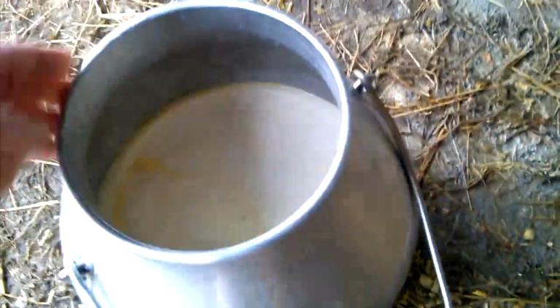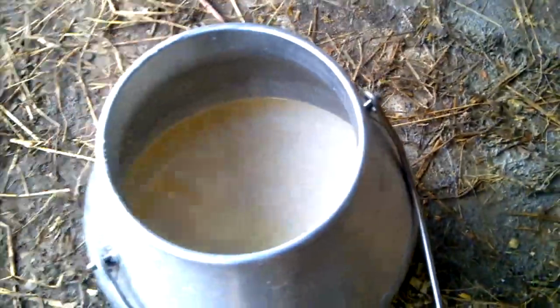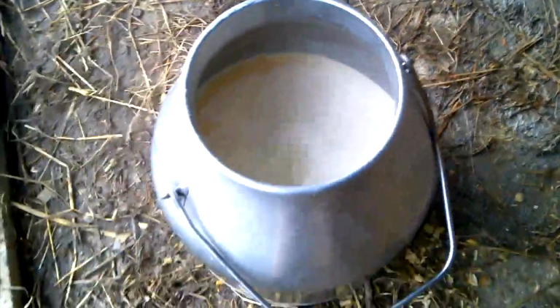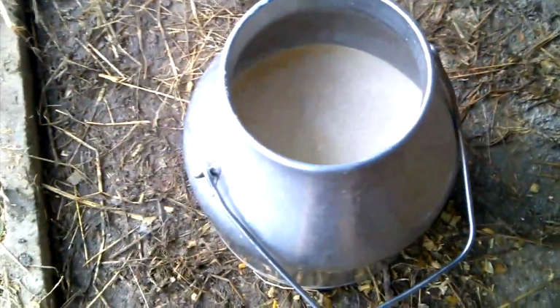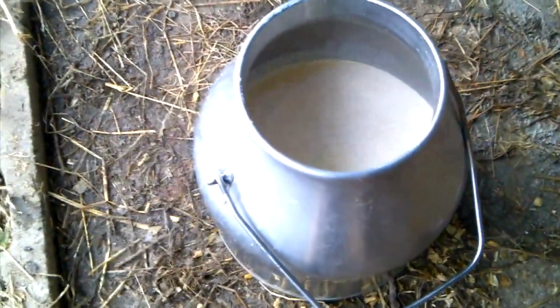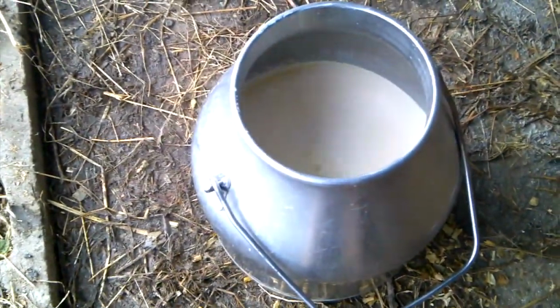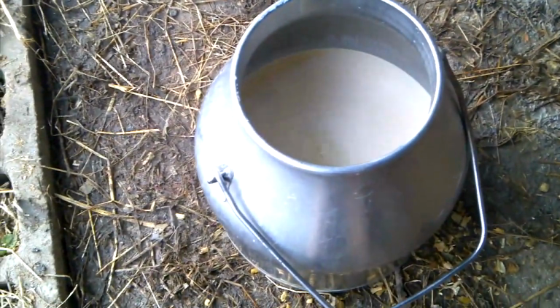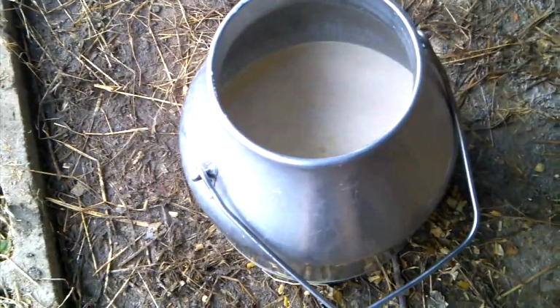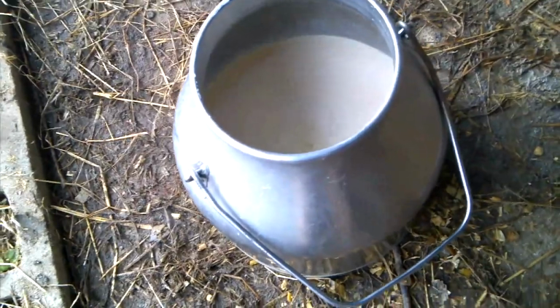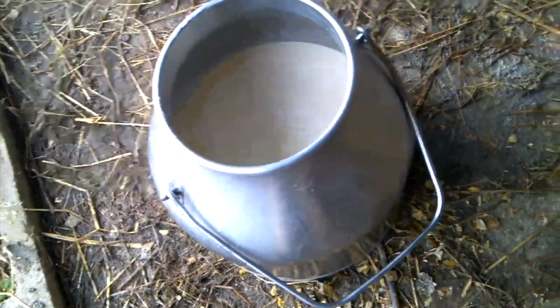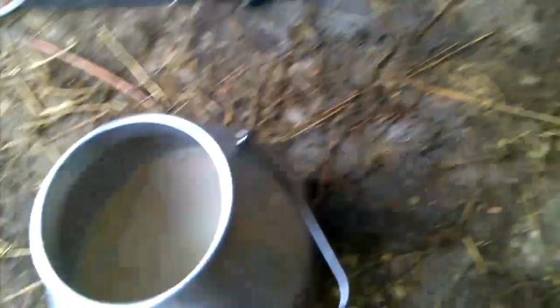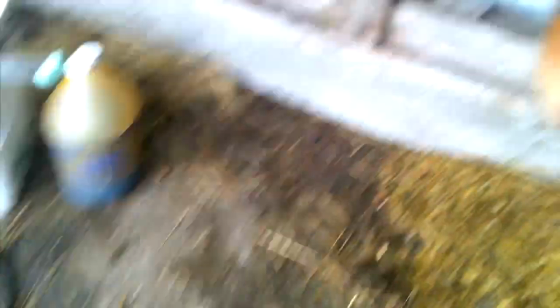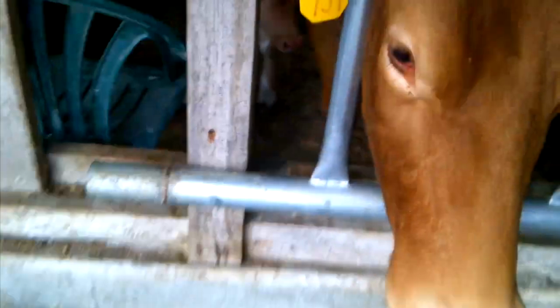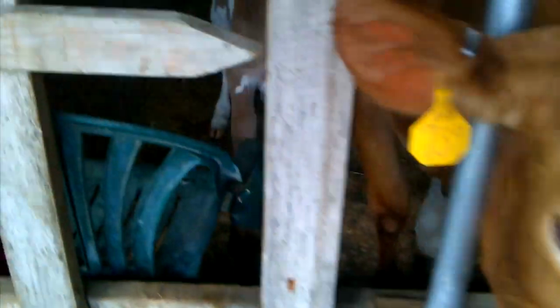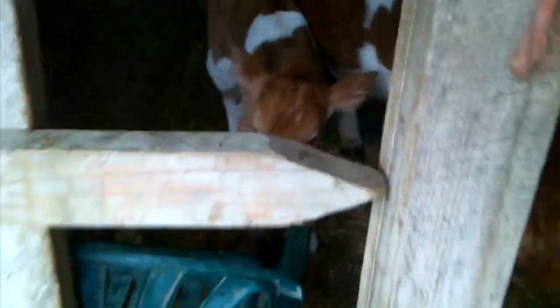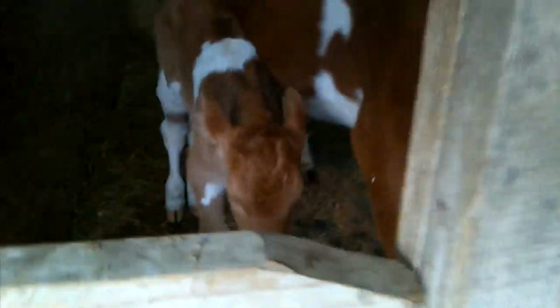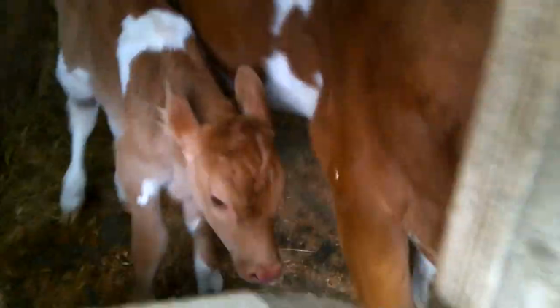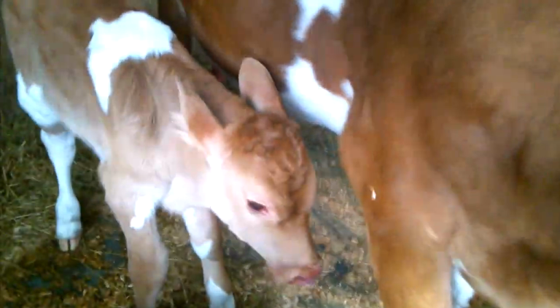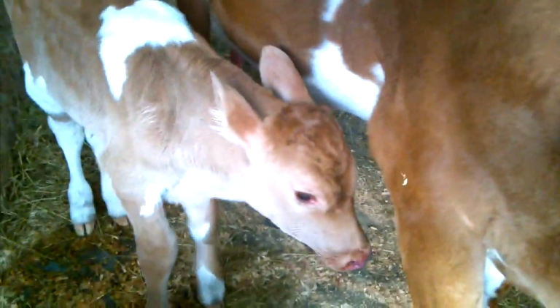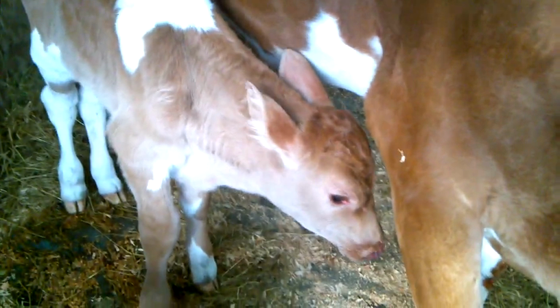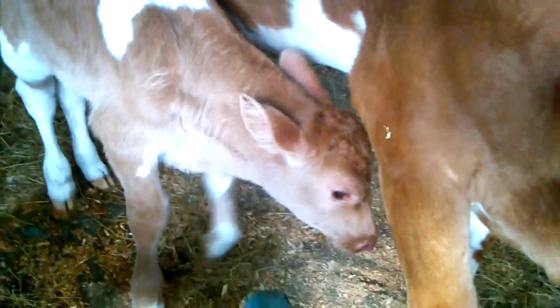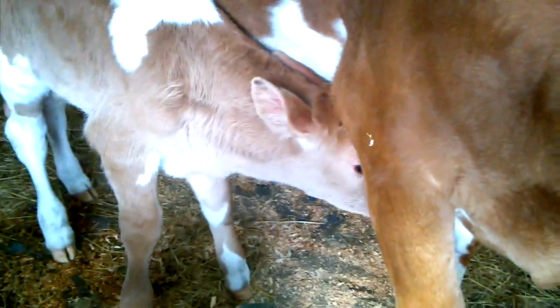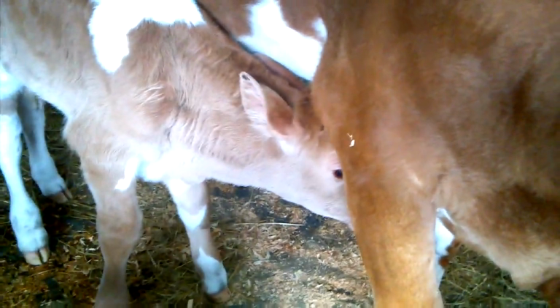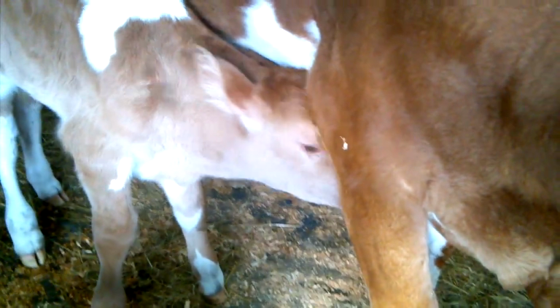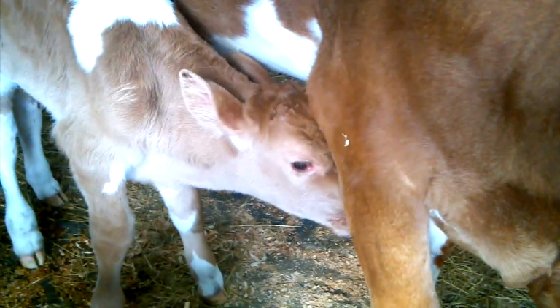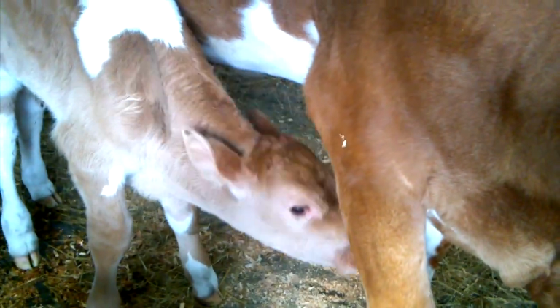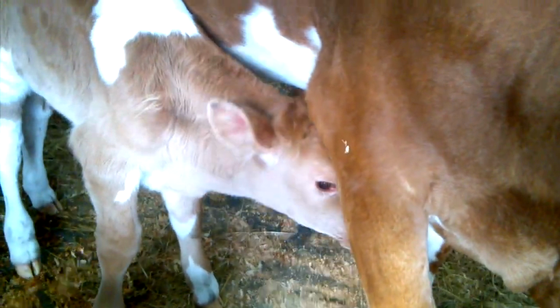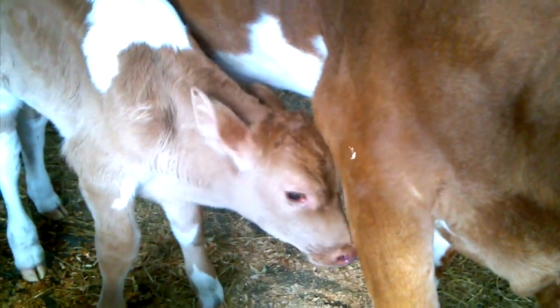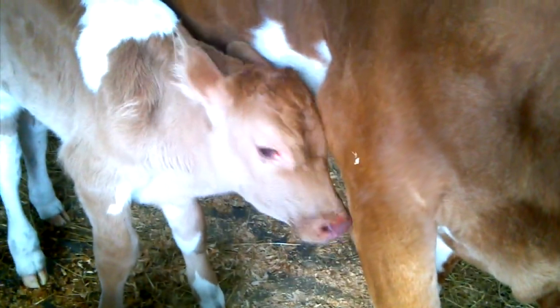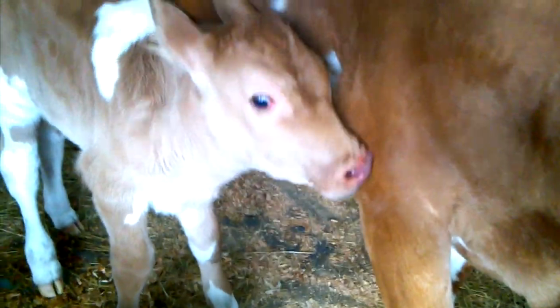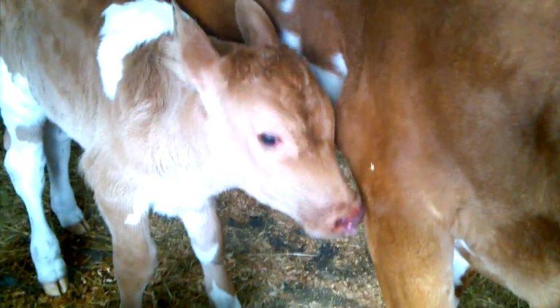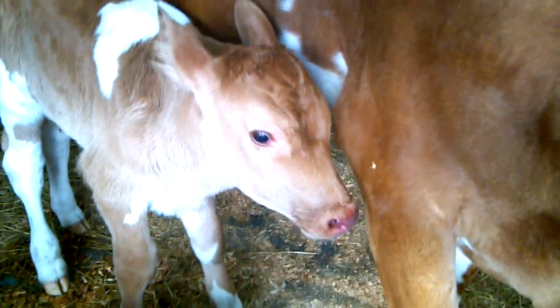There's probably two and a half gallons in there, maybe three. Here's the little baby, trying to nurse on mommy at the wrong end.